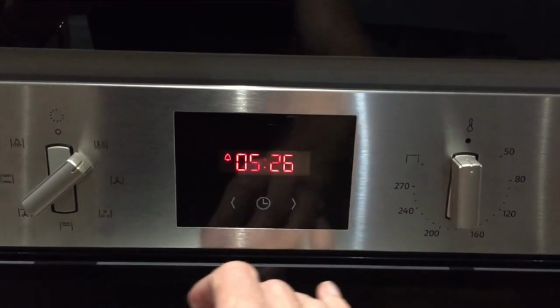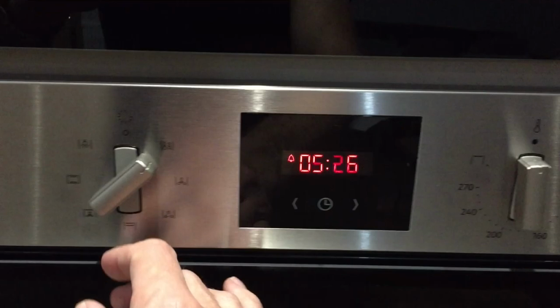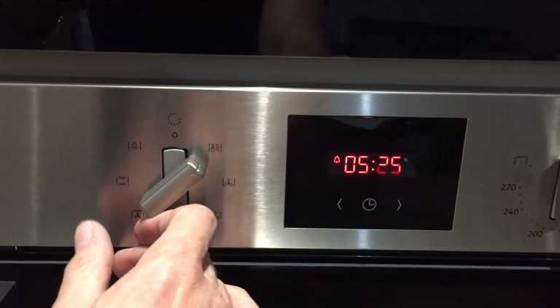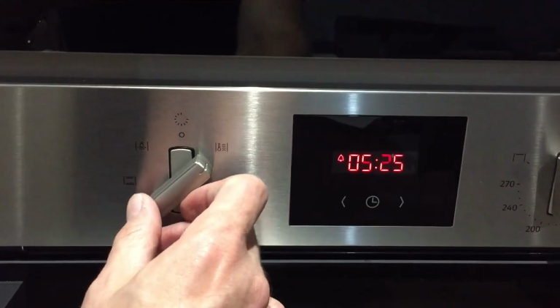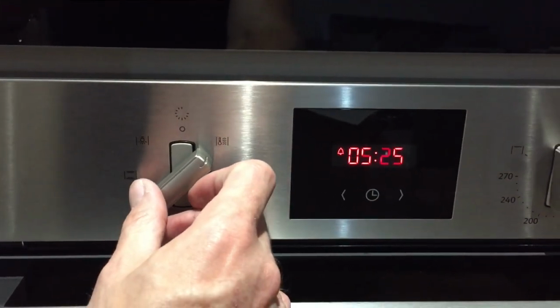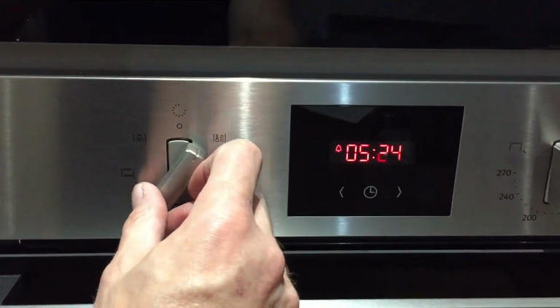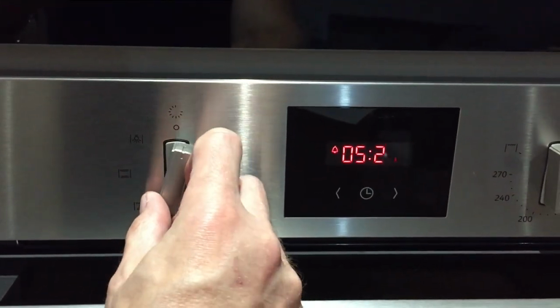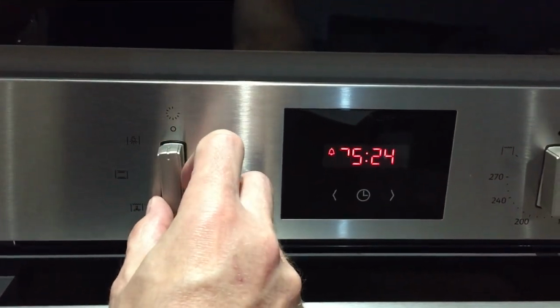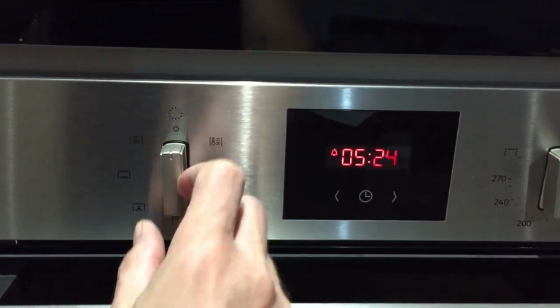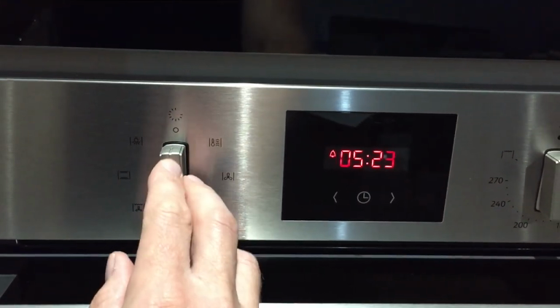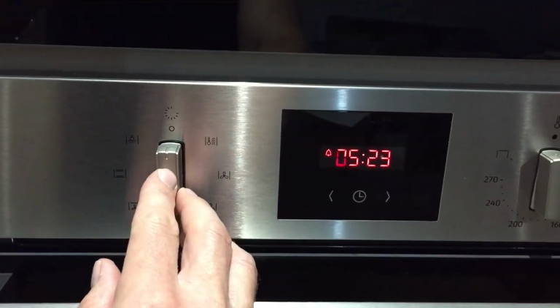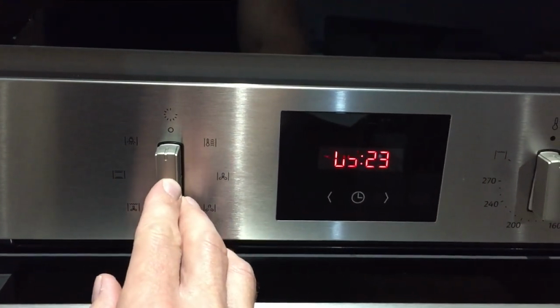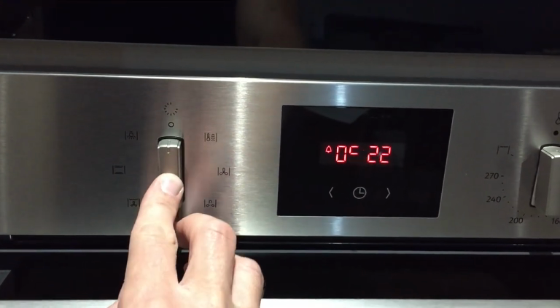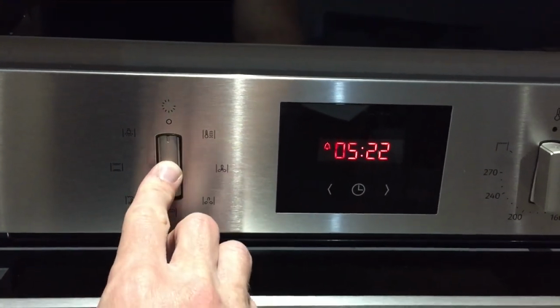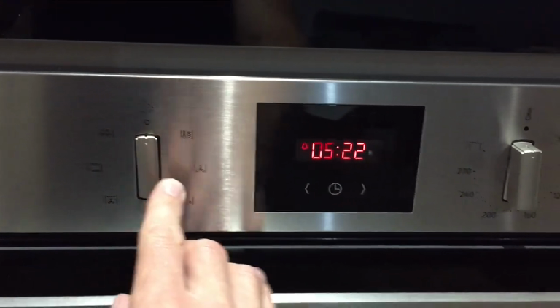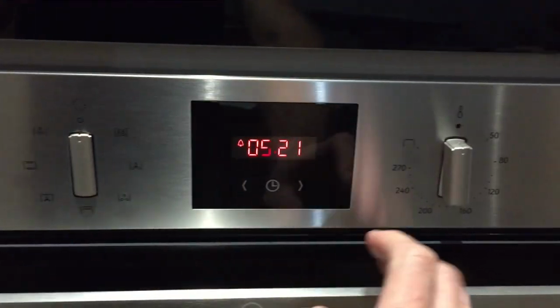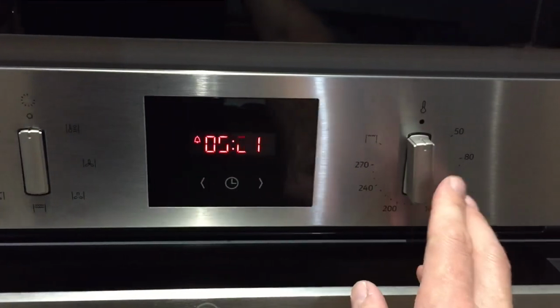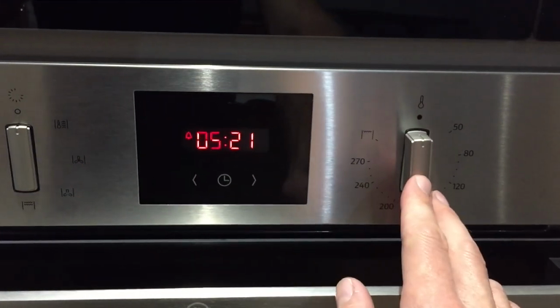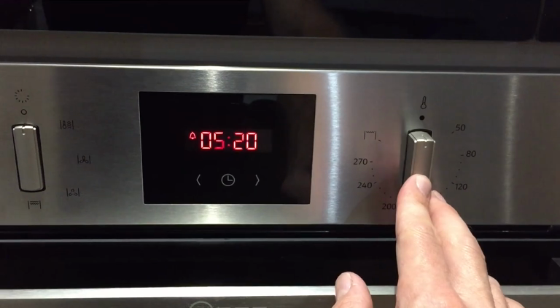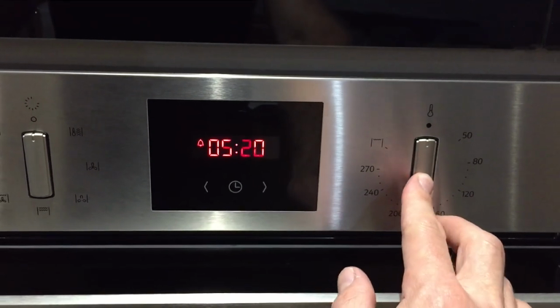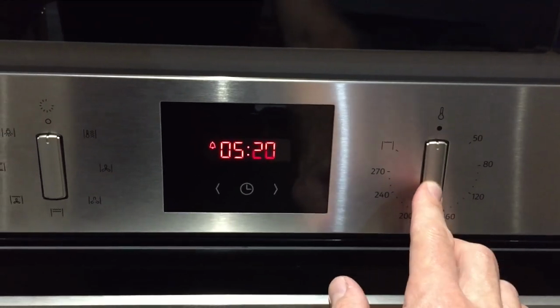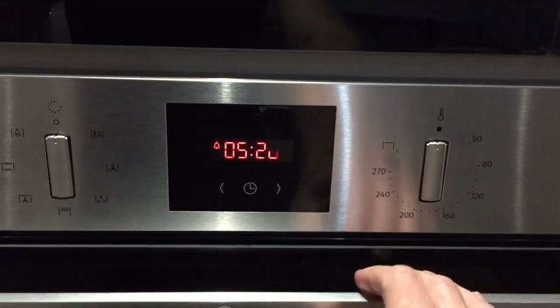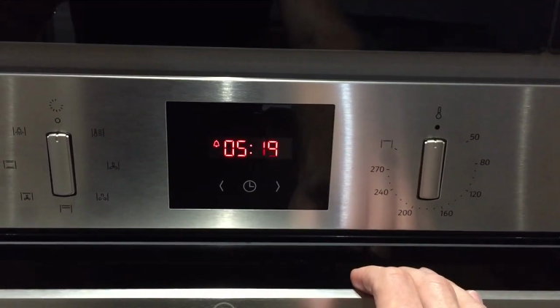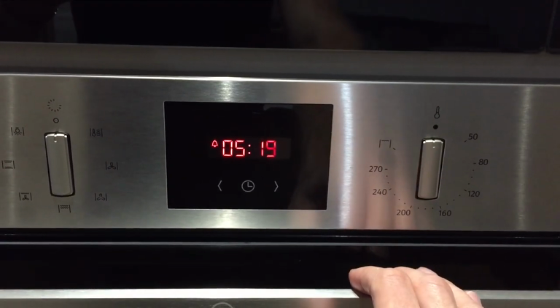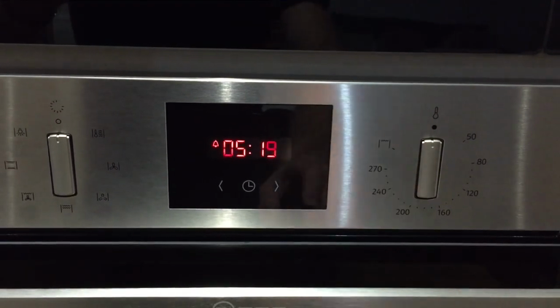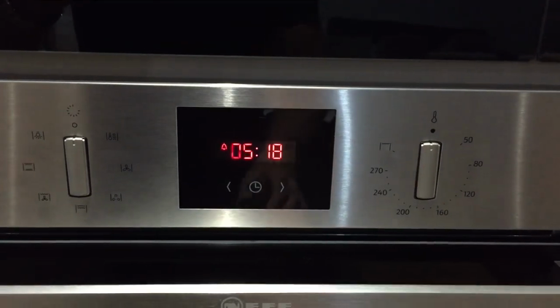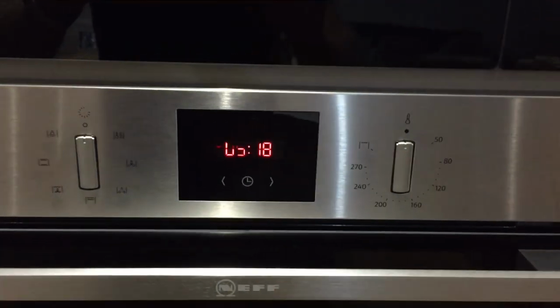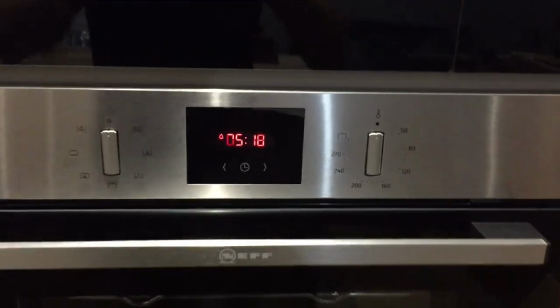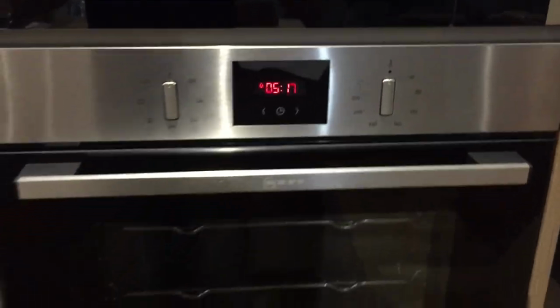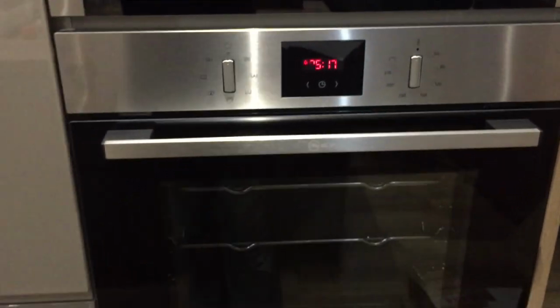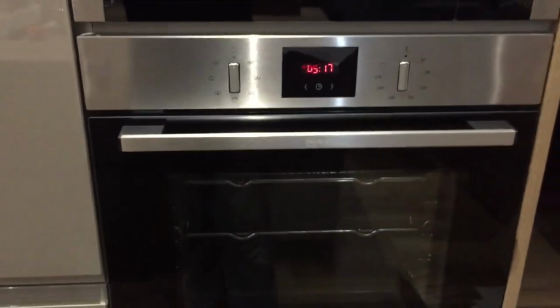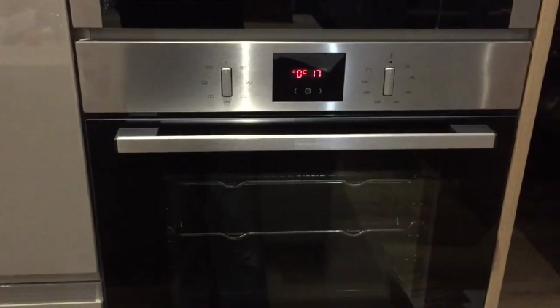When you are finished cooking, please ensure that you turn all the knobs to 12 o'clock and push them in. And that's how to use the oven.